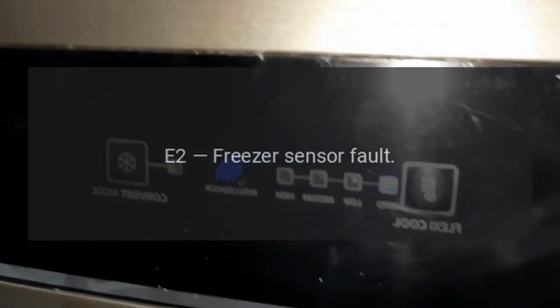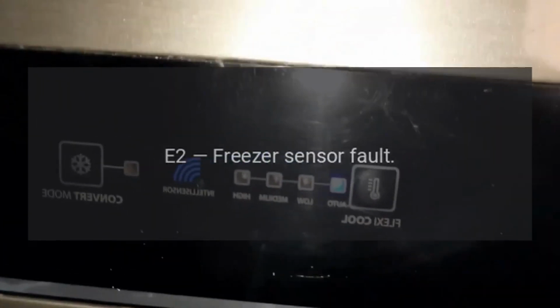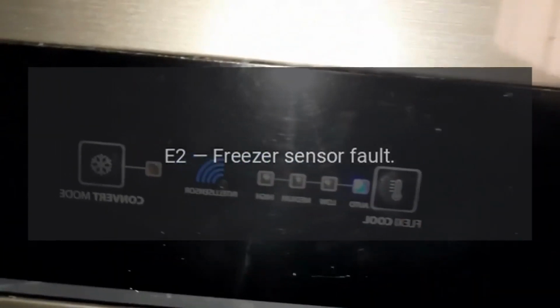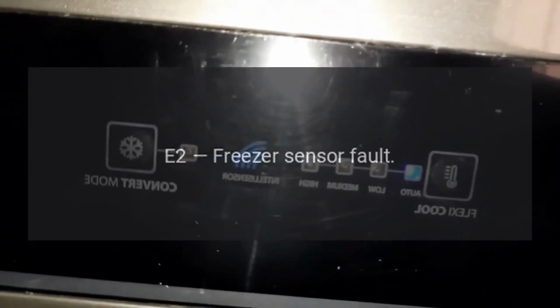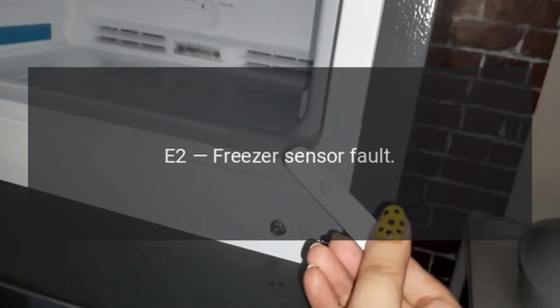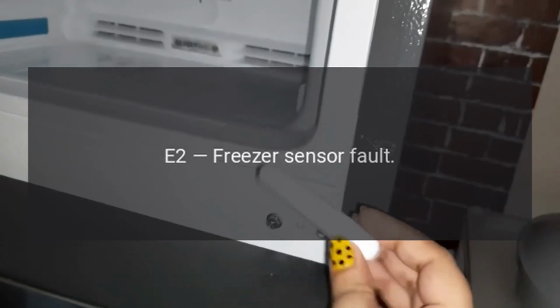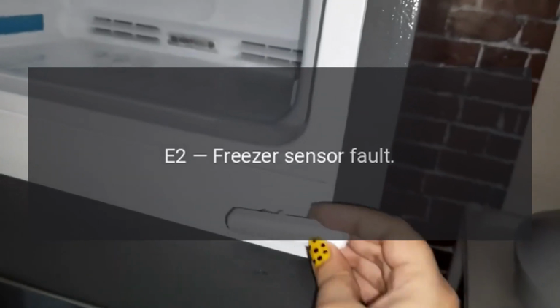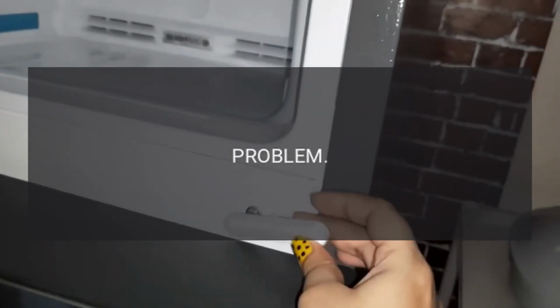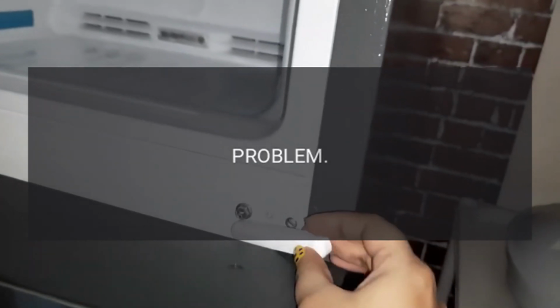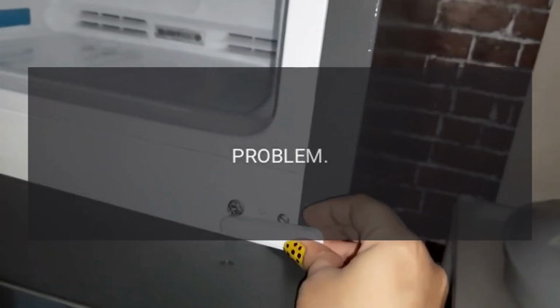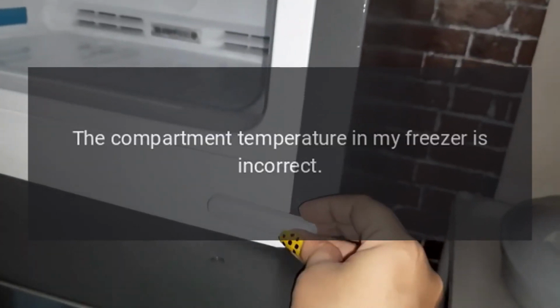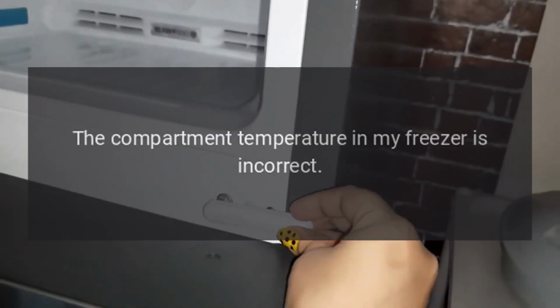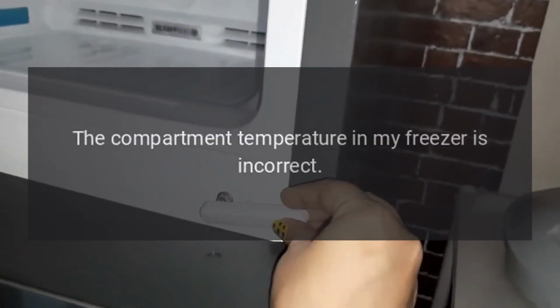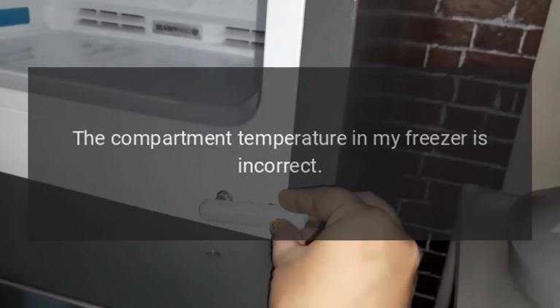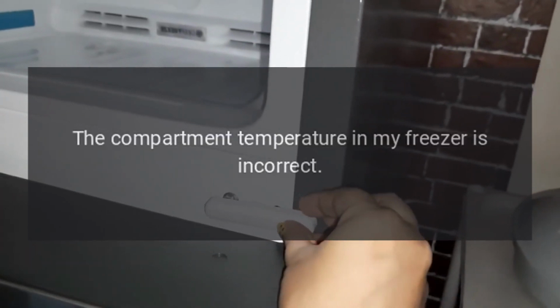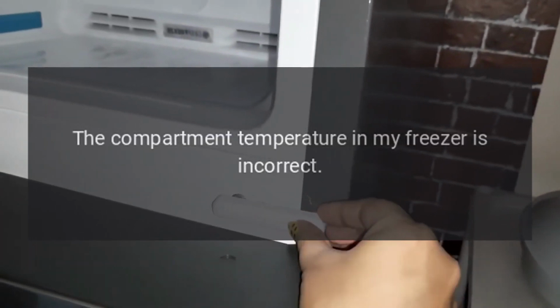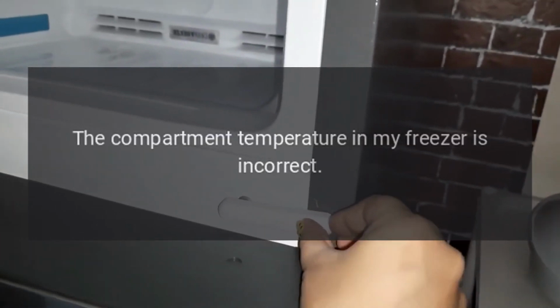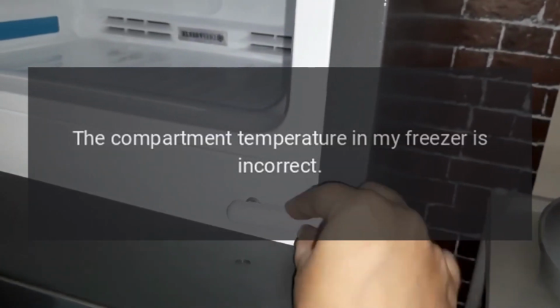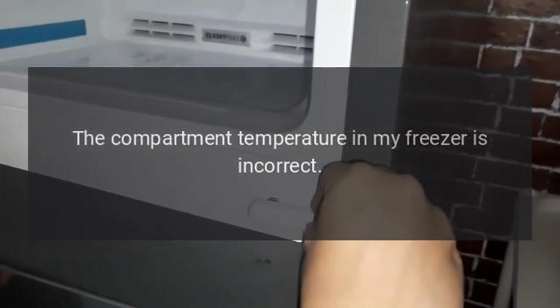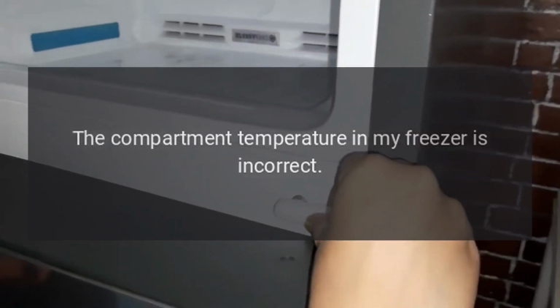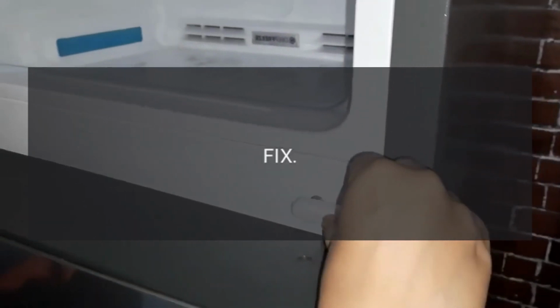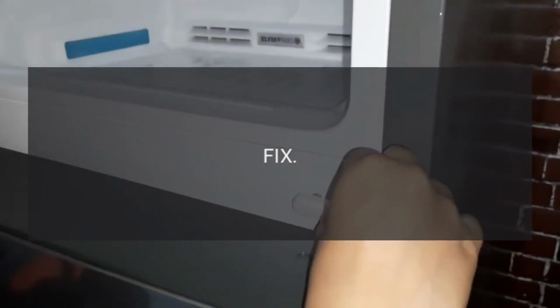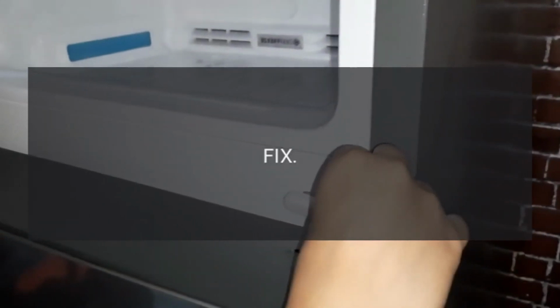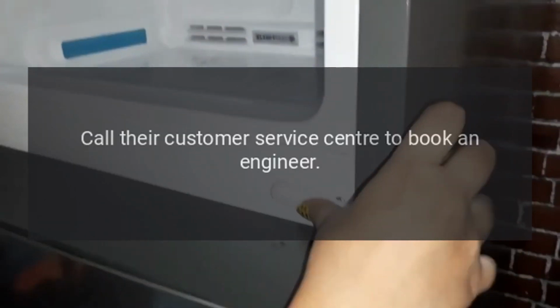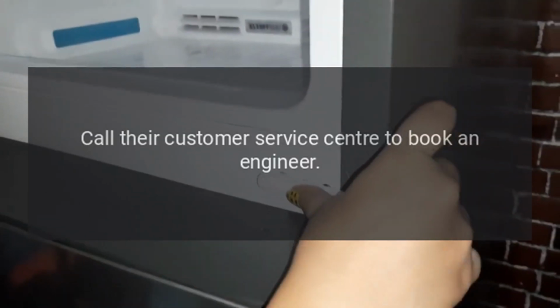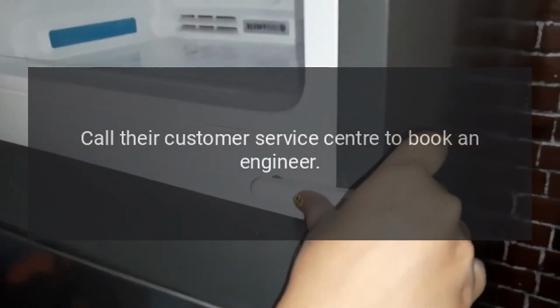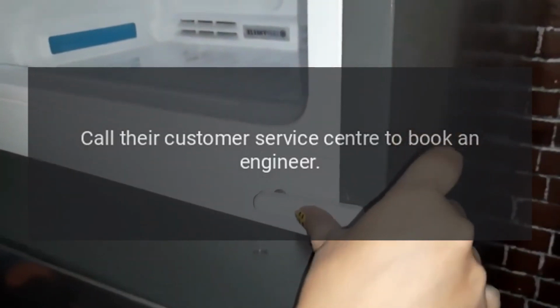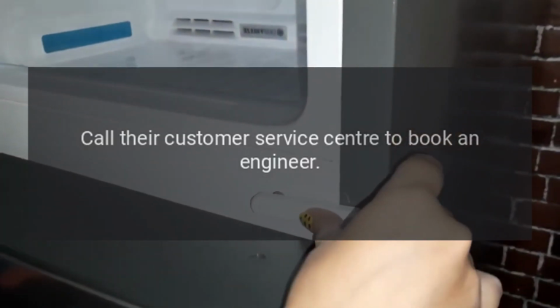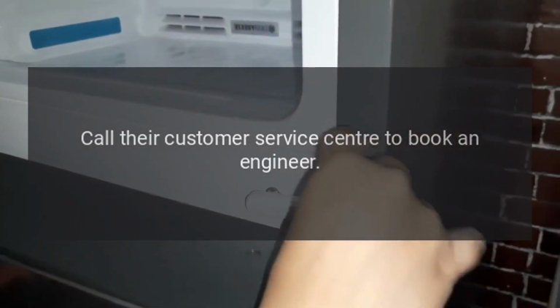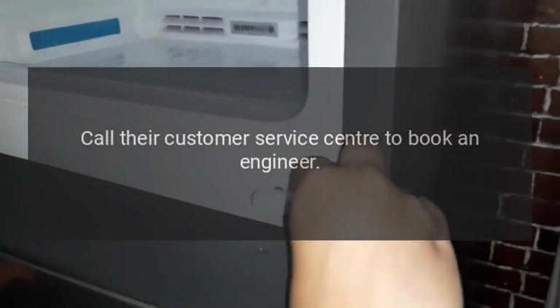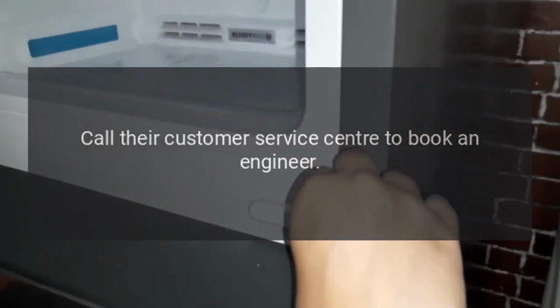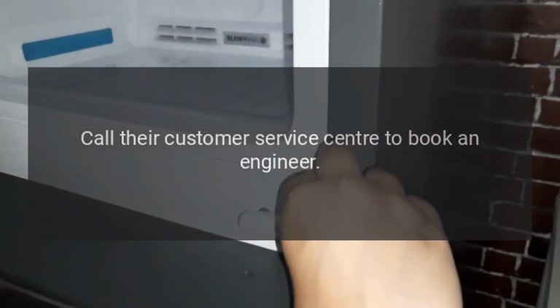Code E2: Freezer Sensor Fault. Problem: The compartment temperature in my freezer is incorrect. Fix: Call their customer service center to book an engineer.